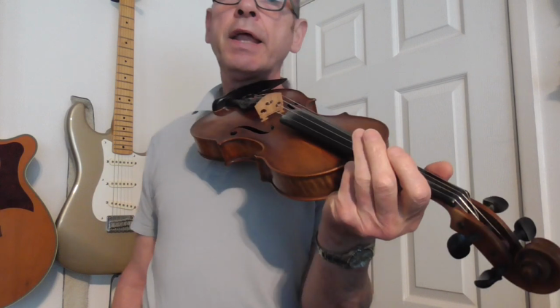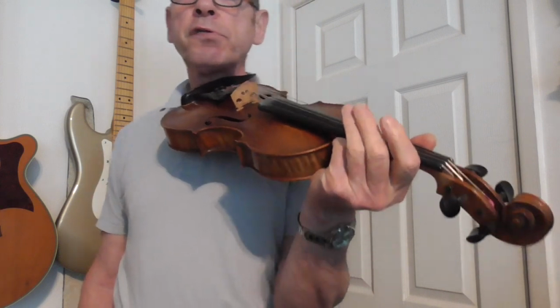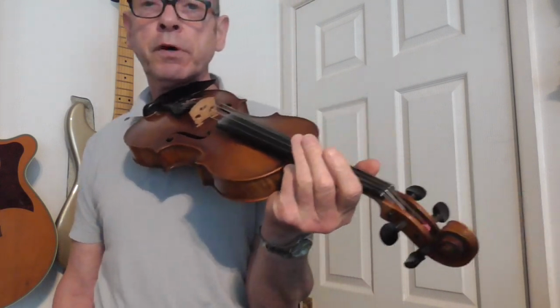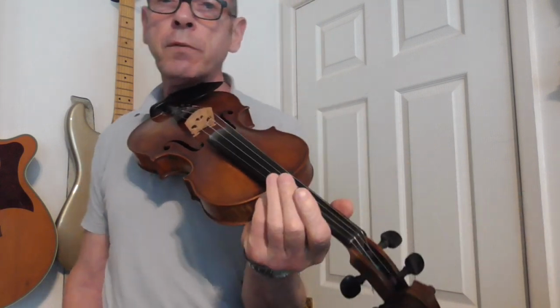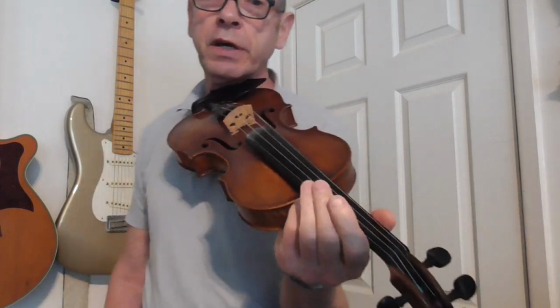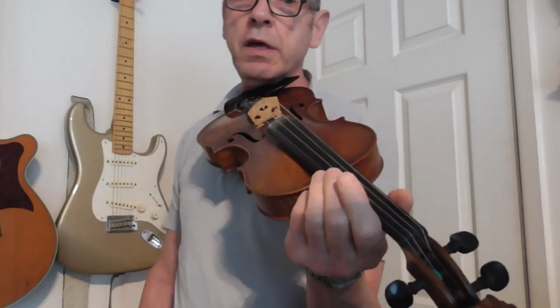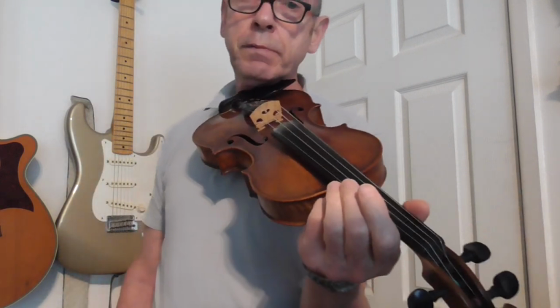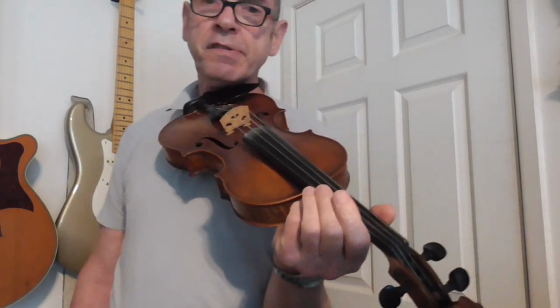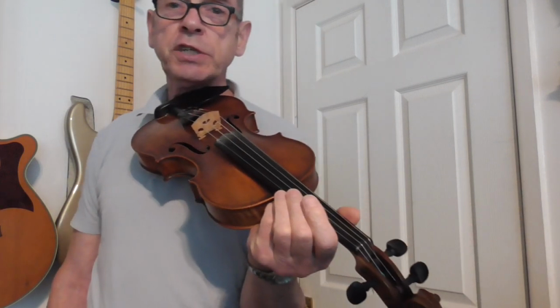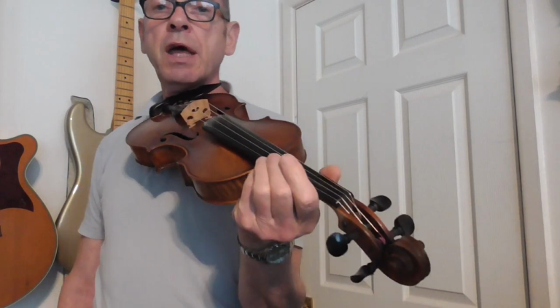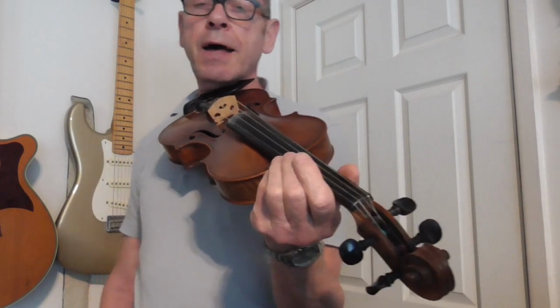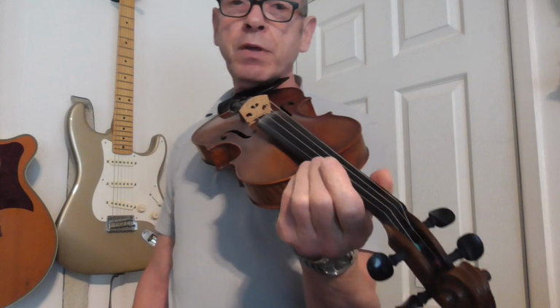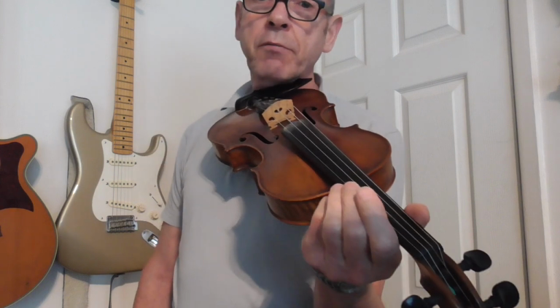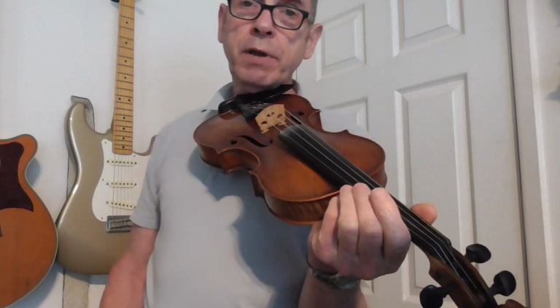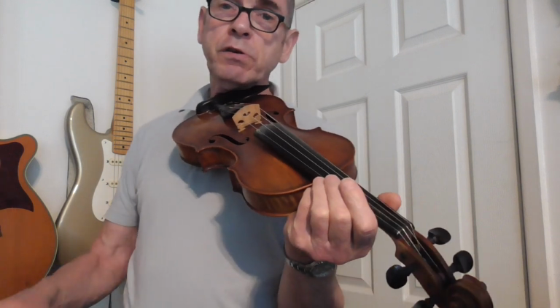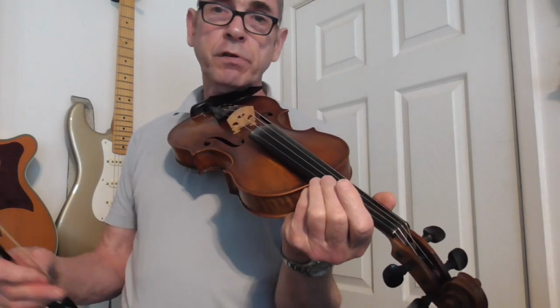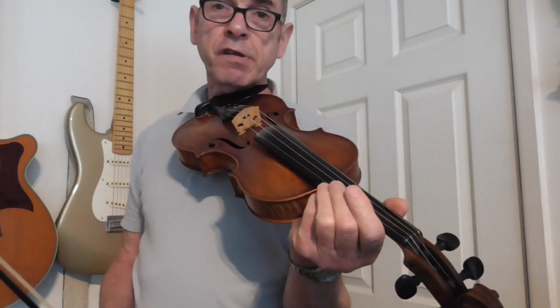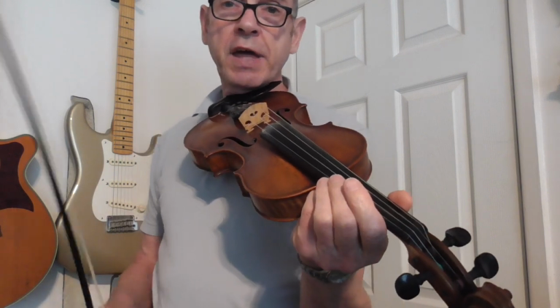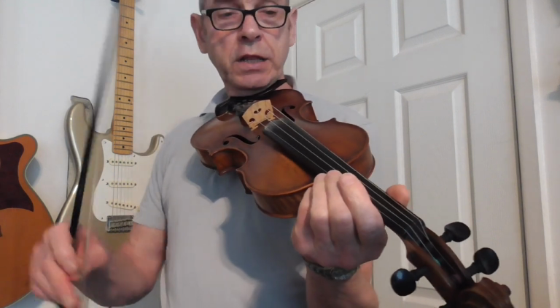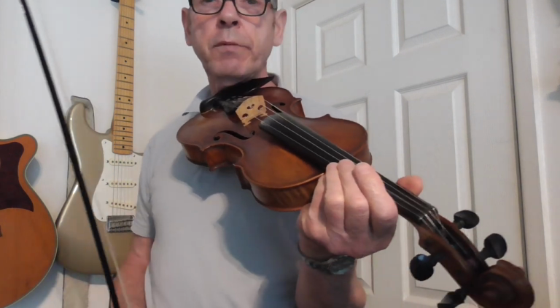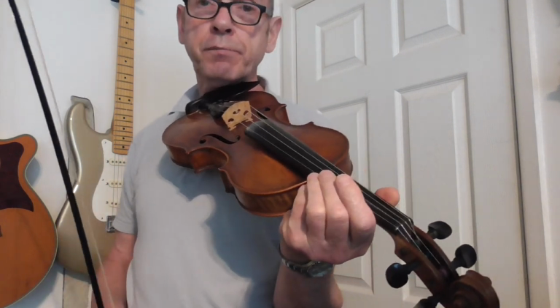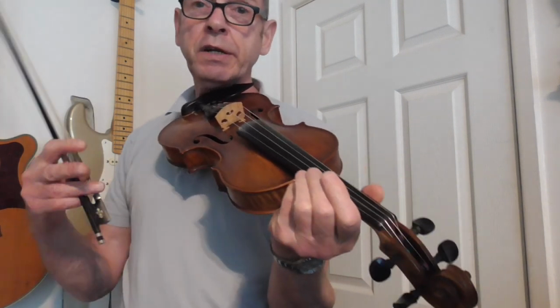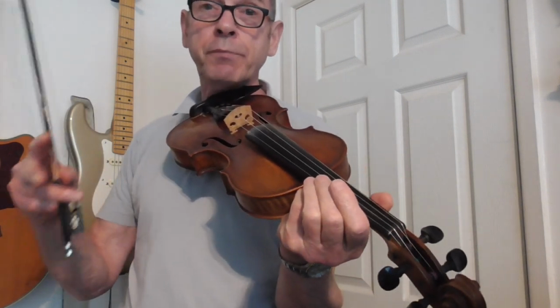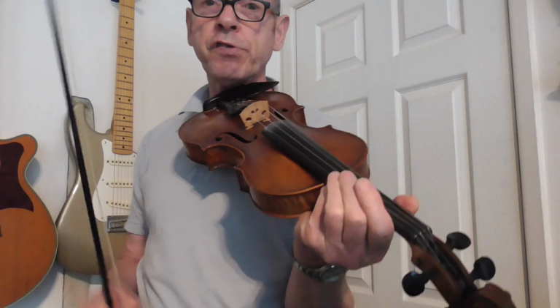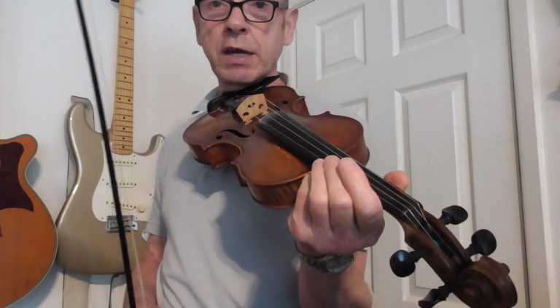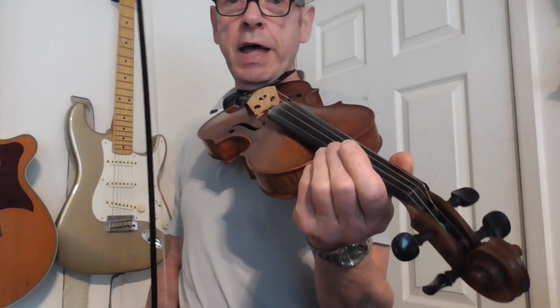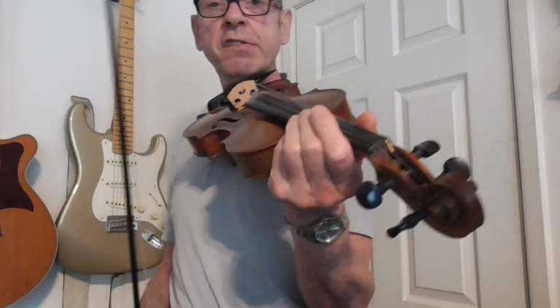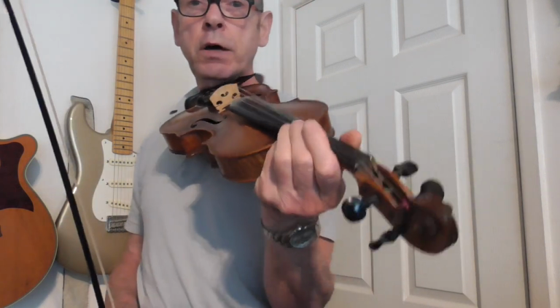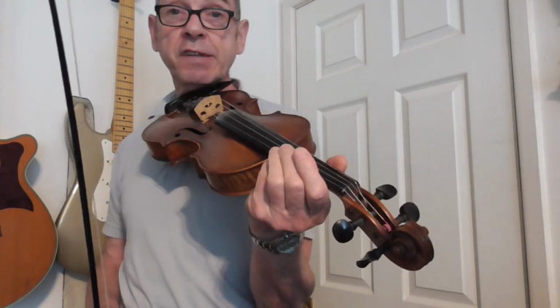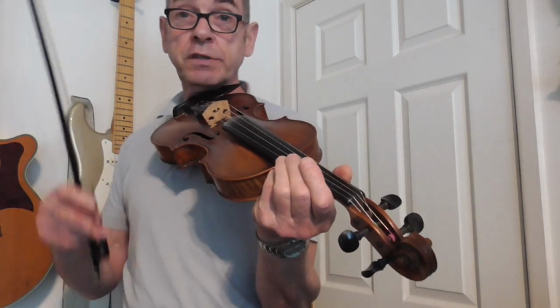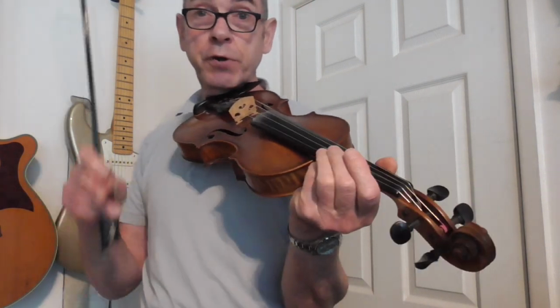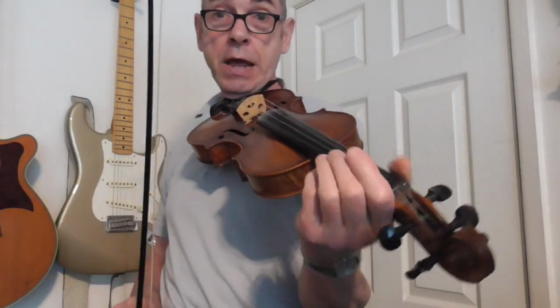I also put a harmony into the B section when I play the tune two or three times. I add a little harmony, particularly if I'm double tracking. And this is the harmony section that I've written.